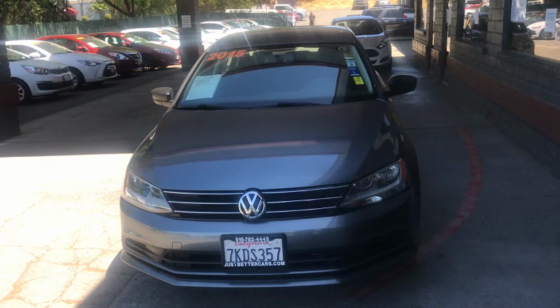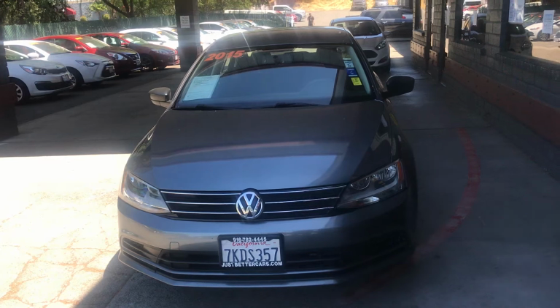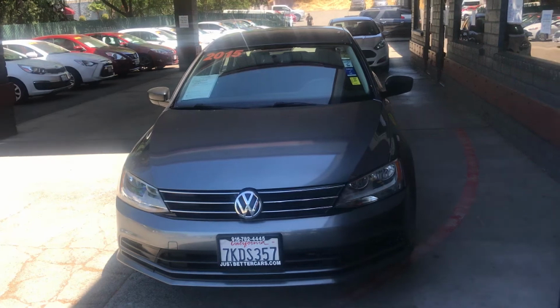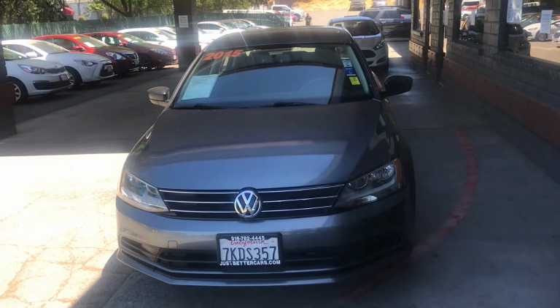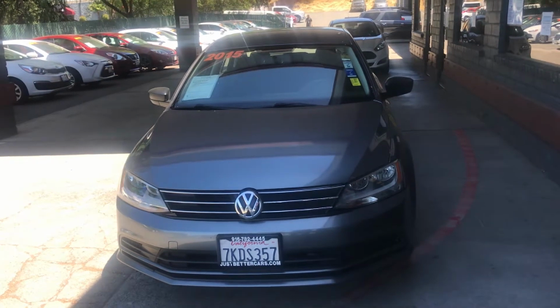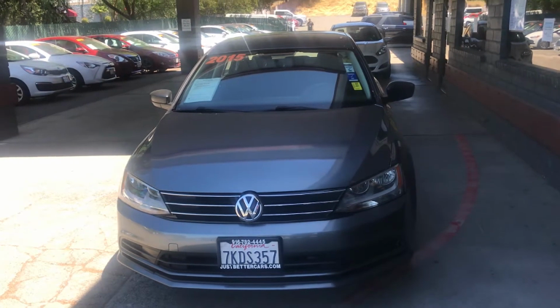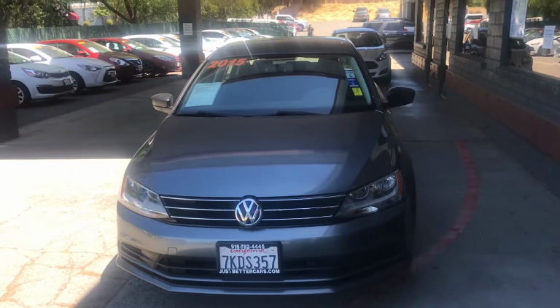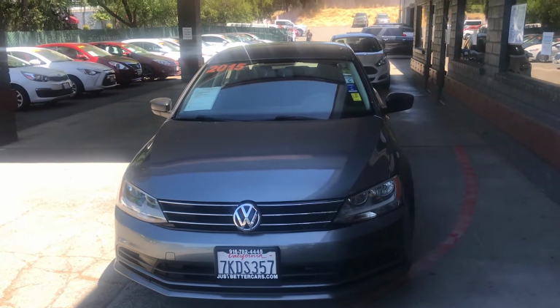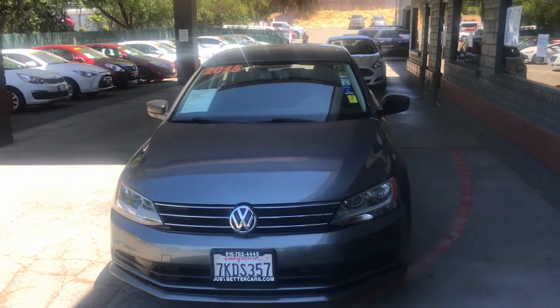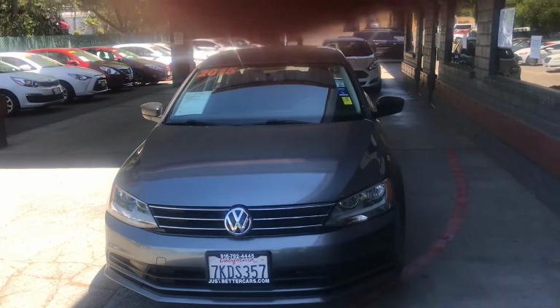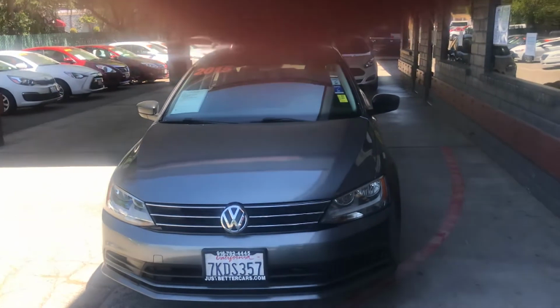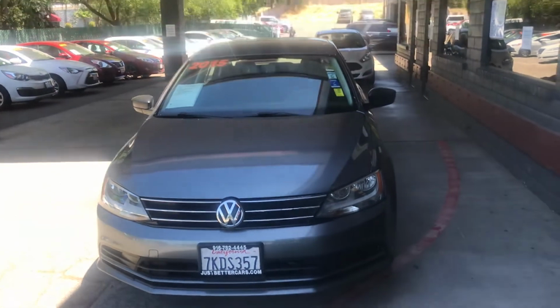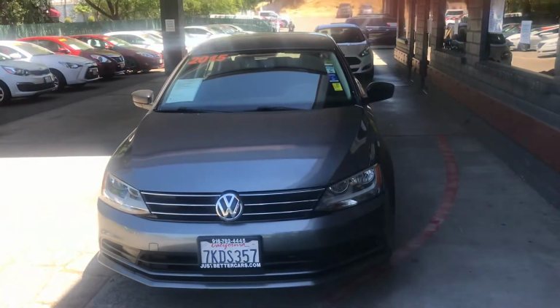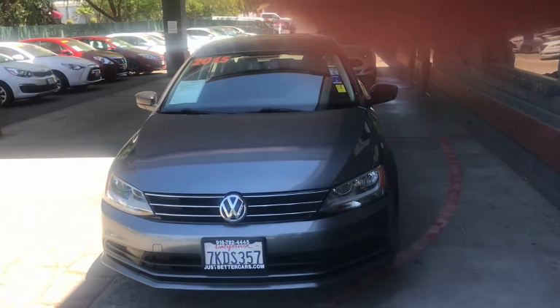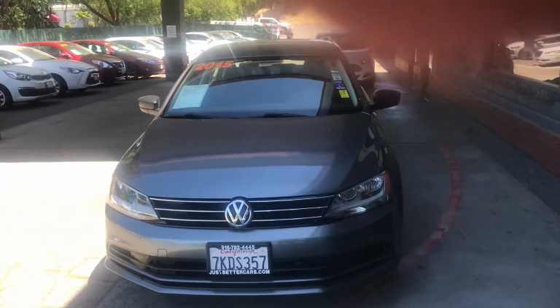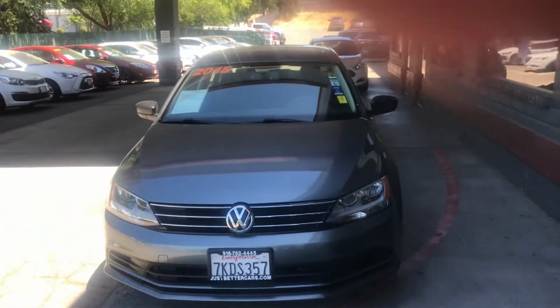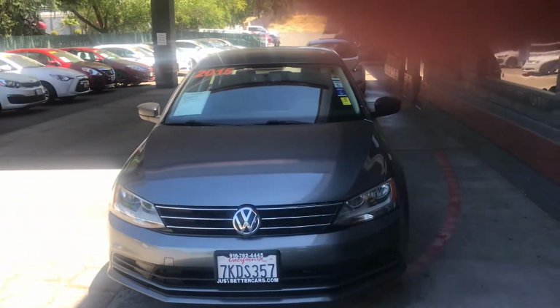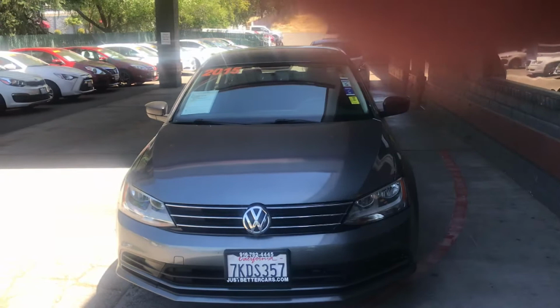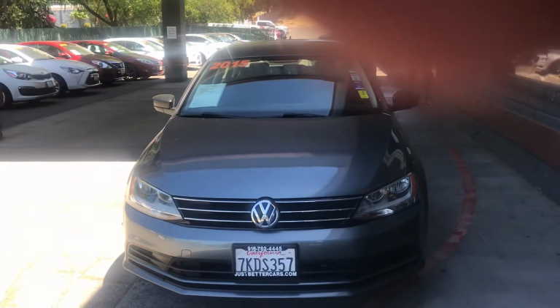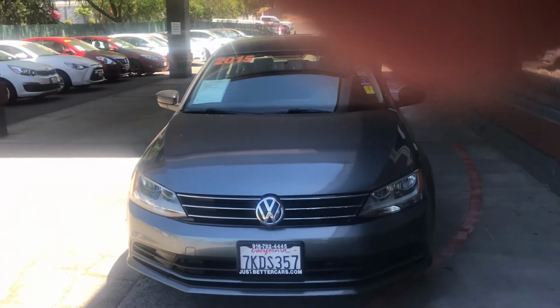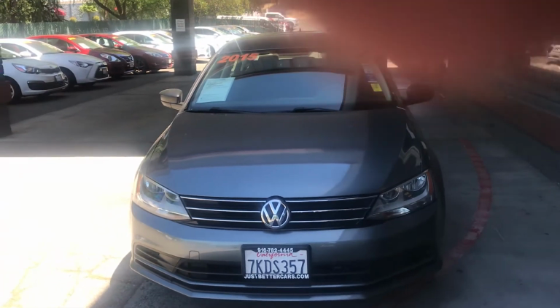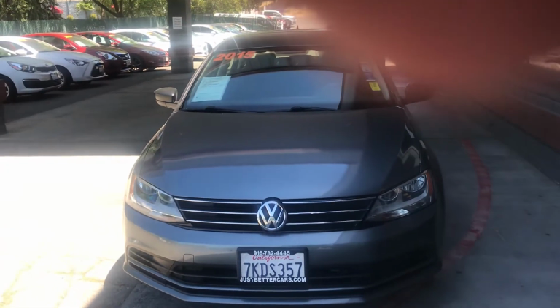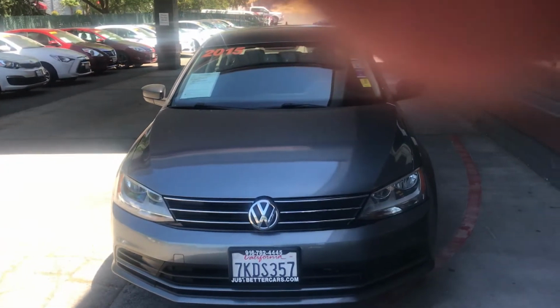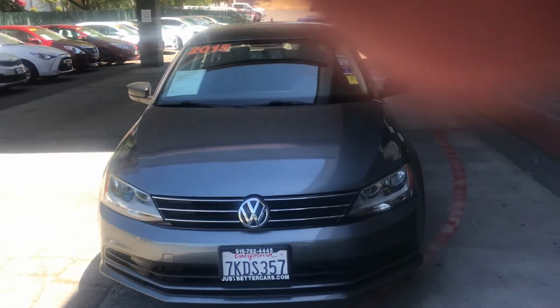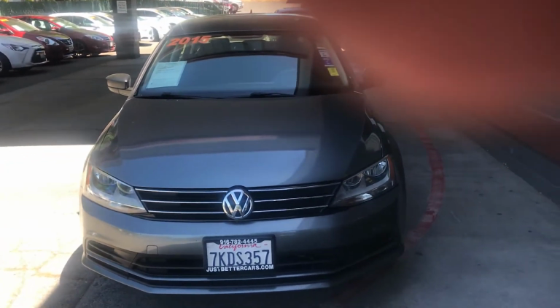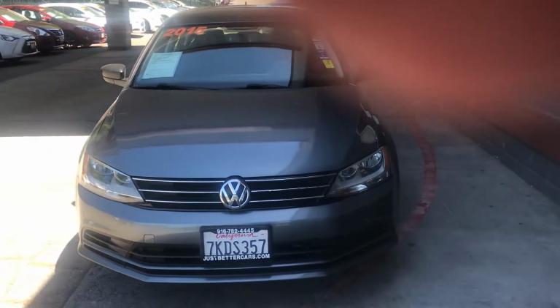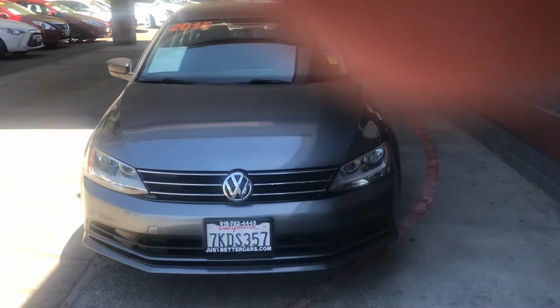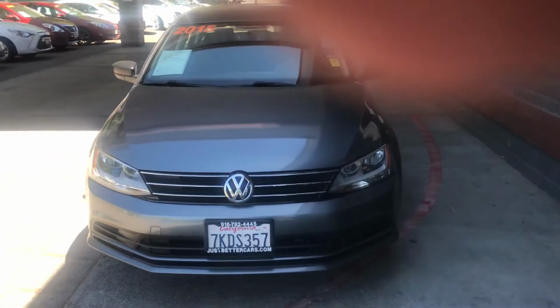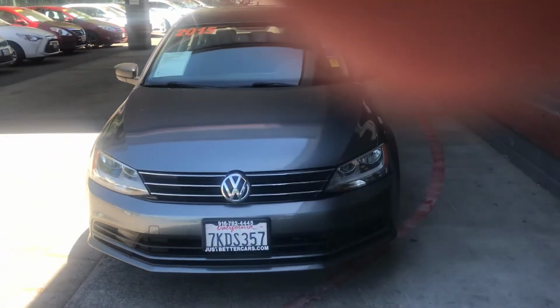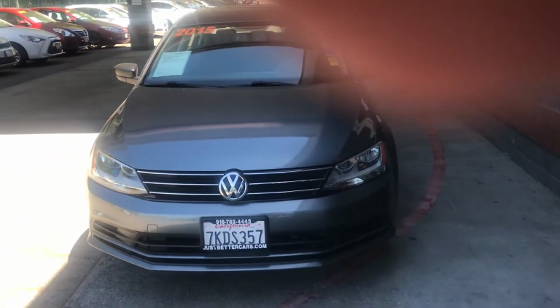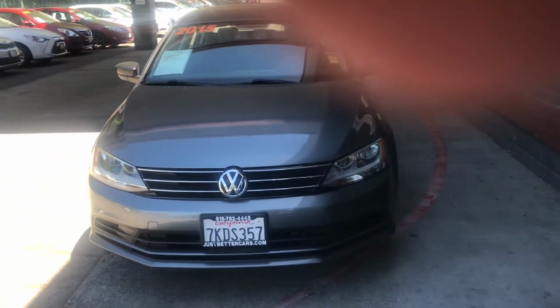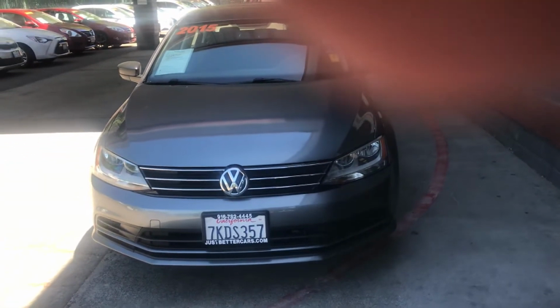Hi, this is Joe. This is justbettercars.com. I'm bringing you this 2015 Volkswagen Jetta.